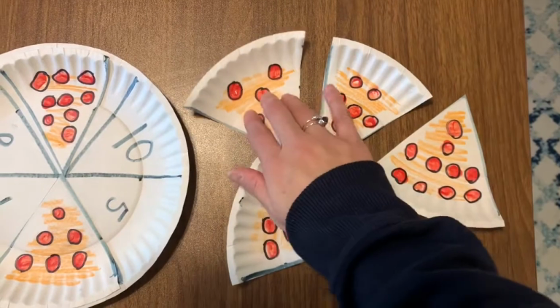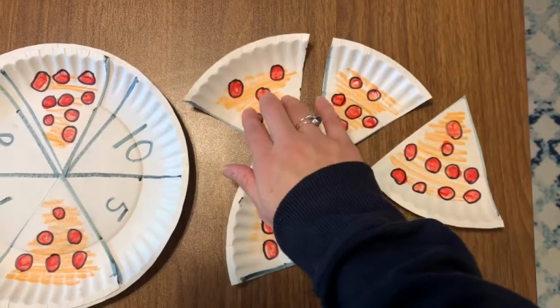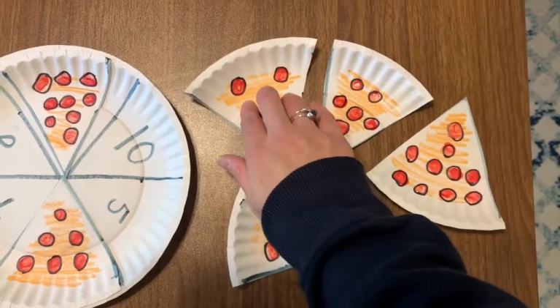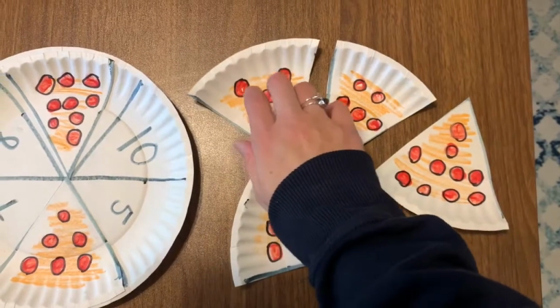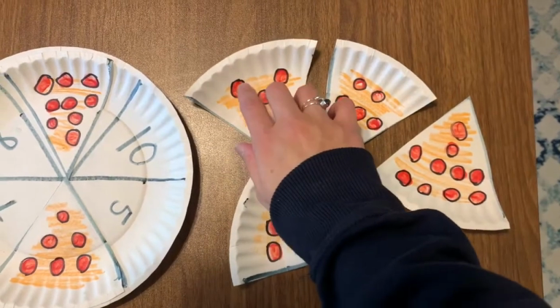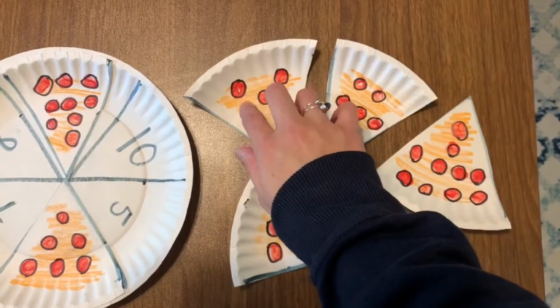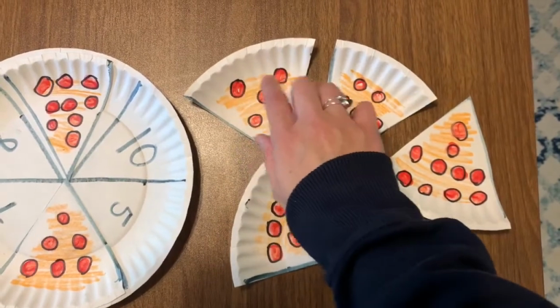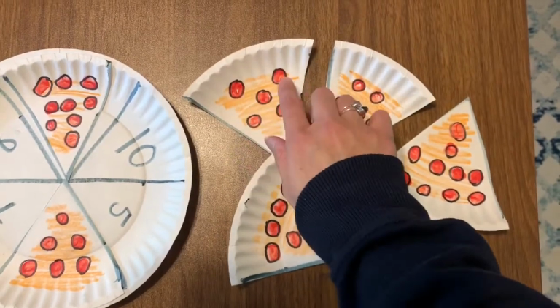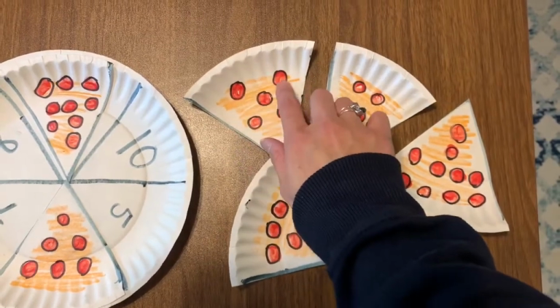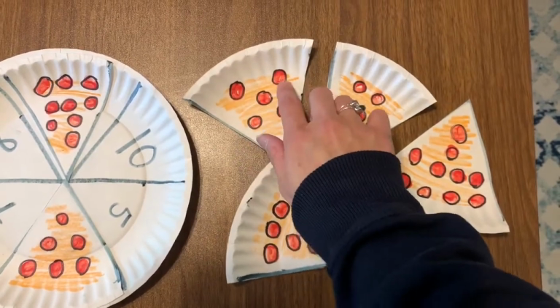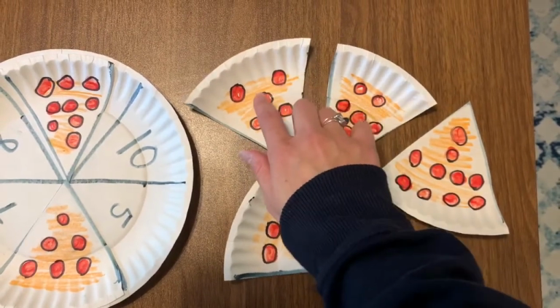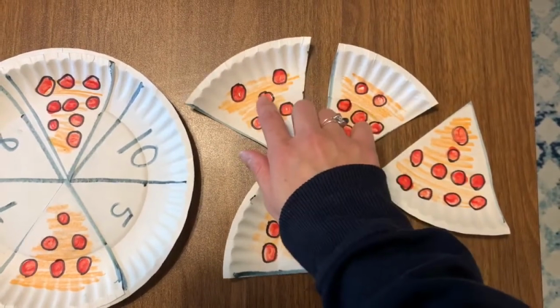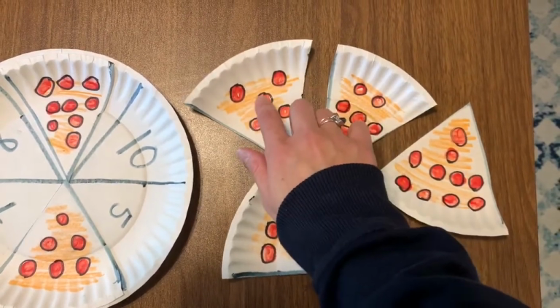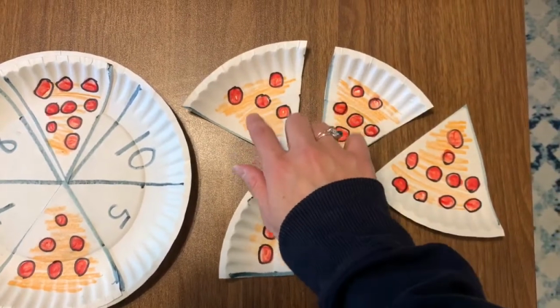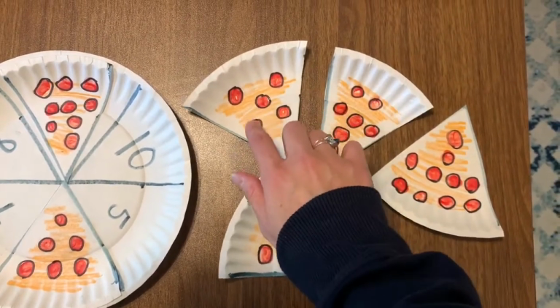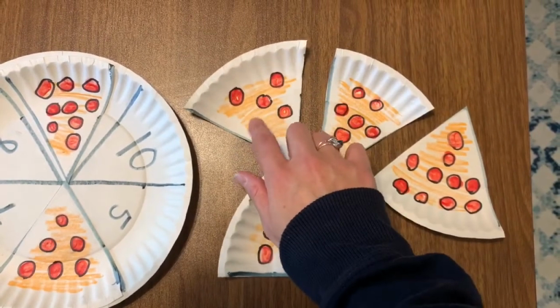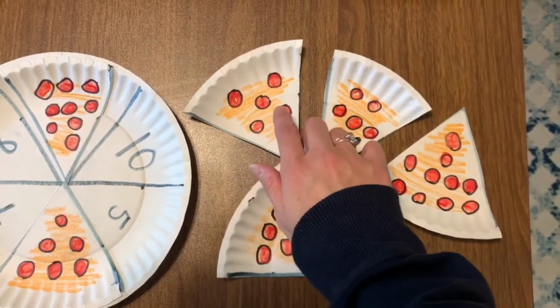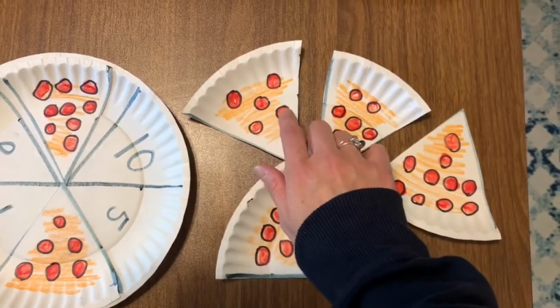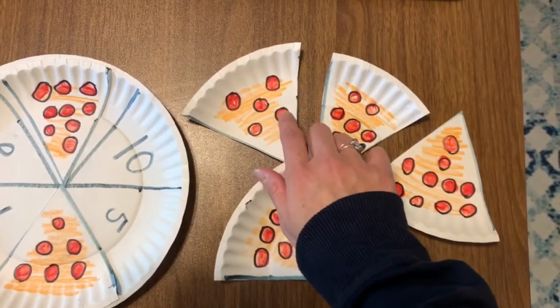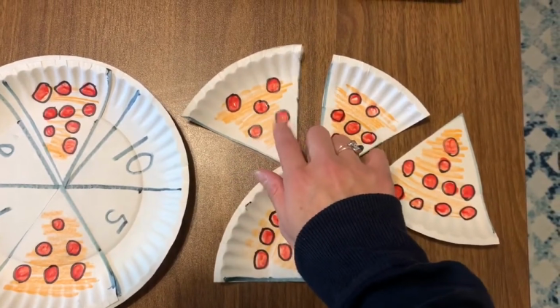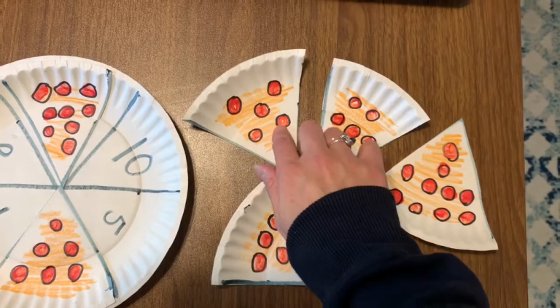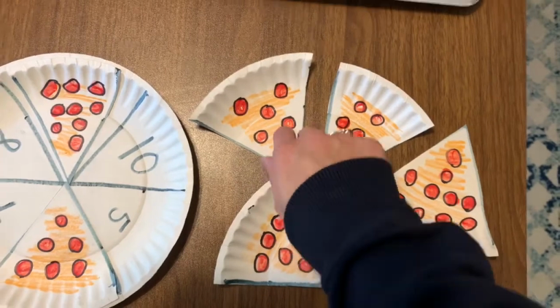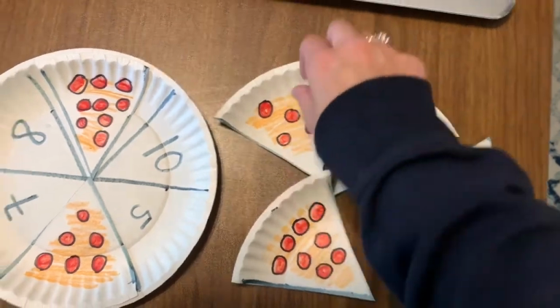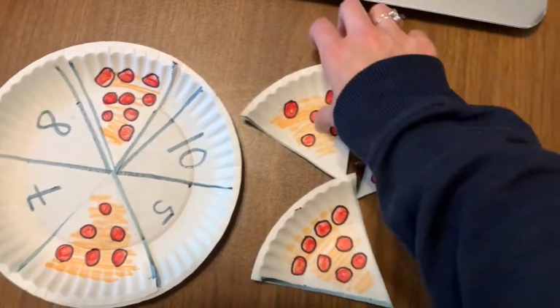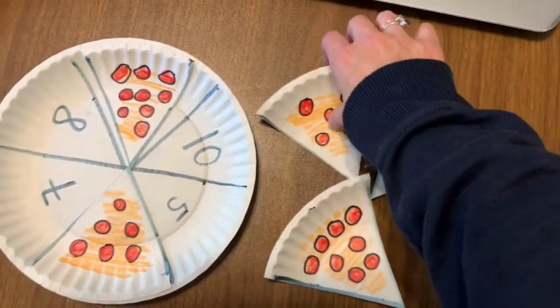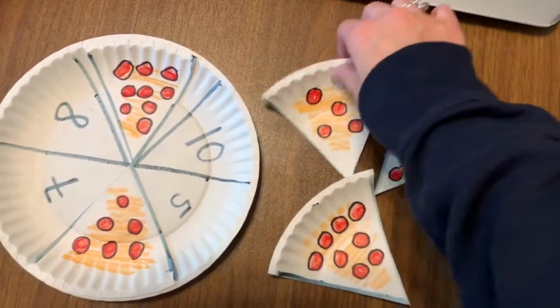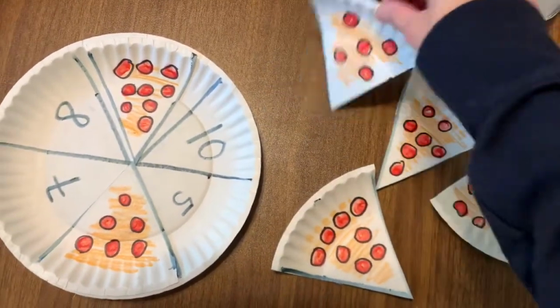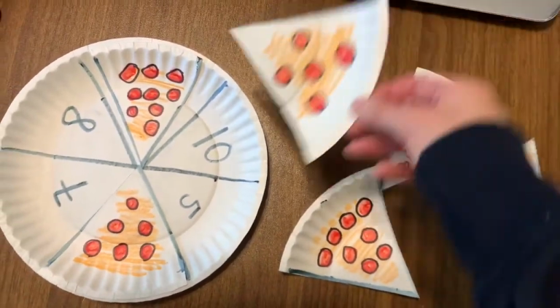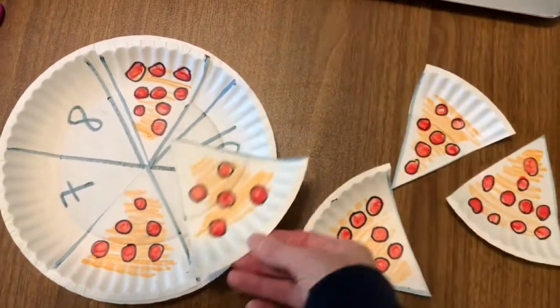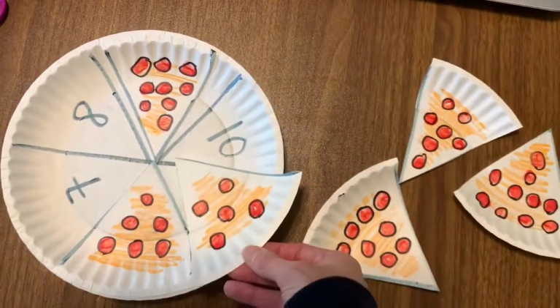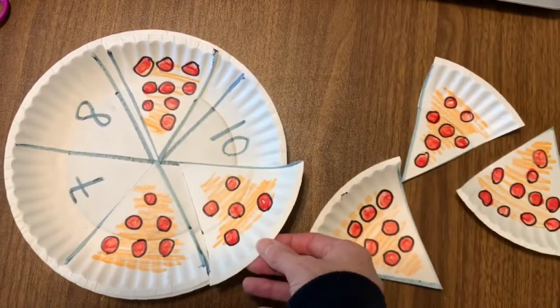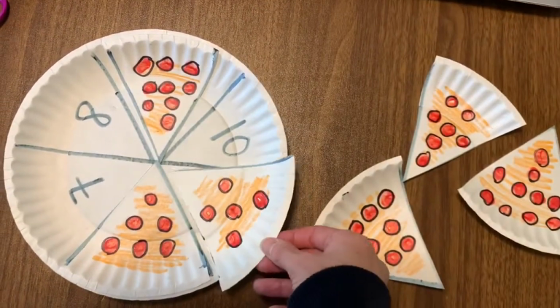Let's try this one. One, two, three, four, five. Five.